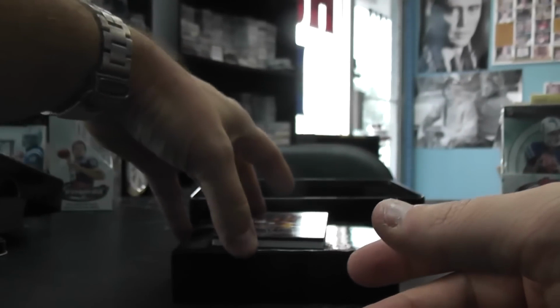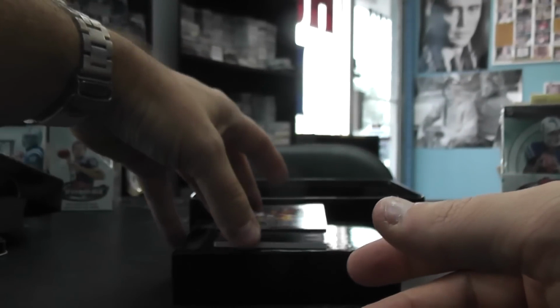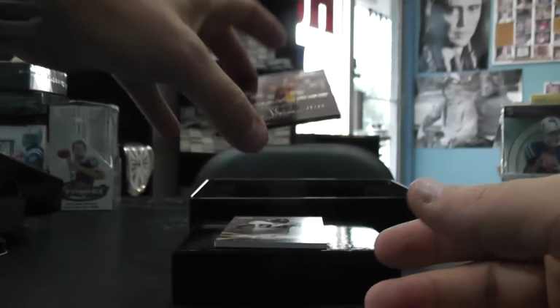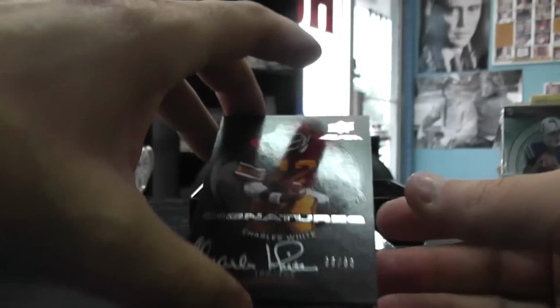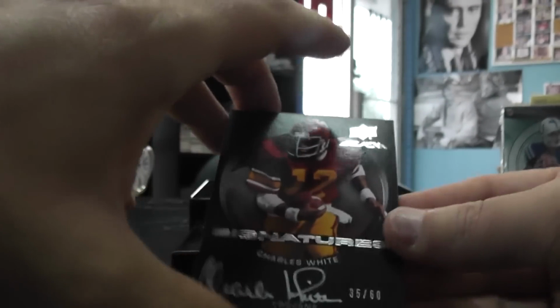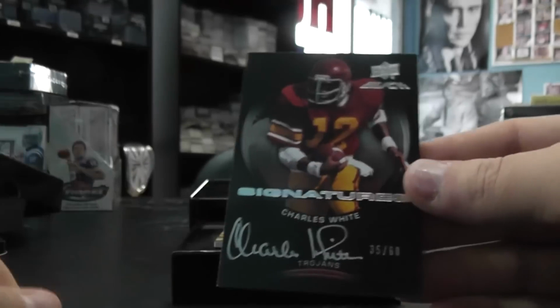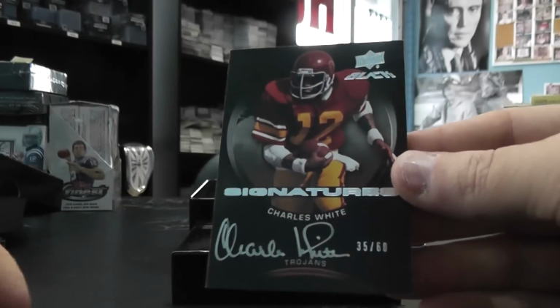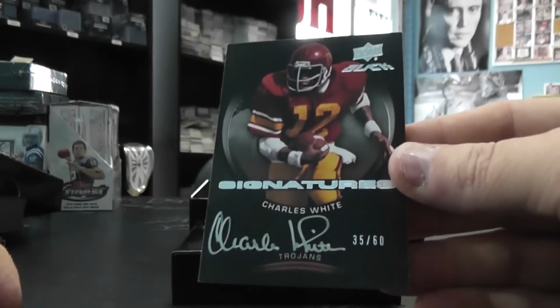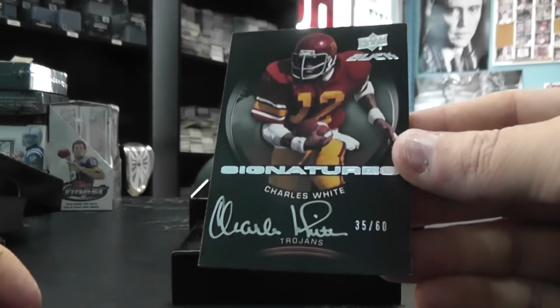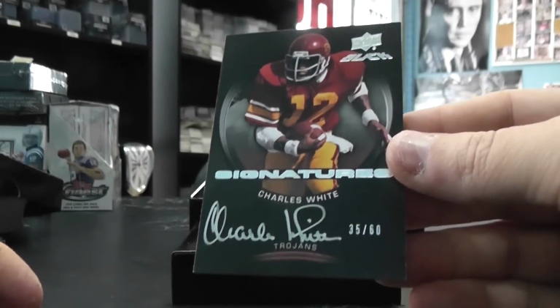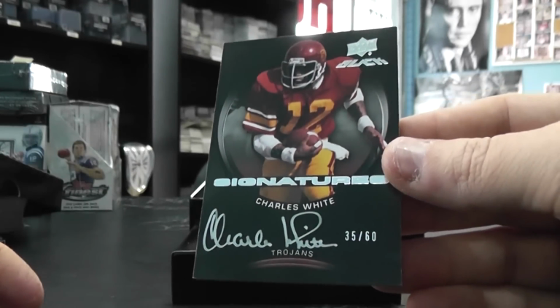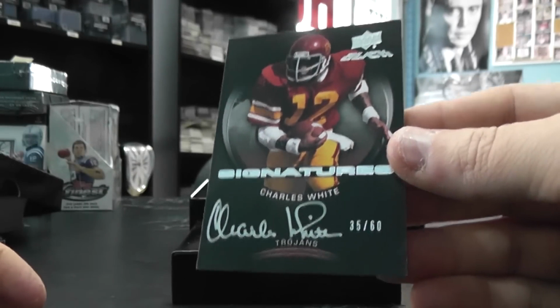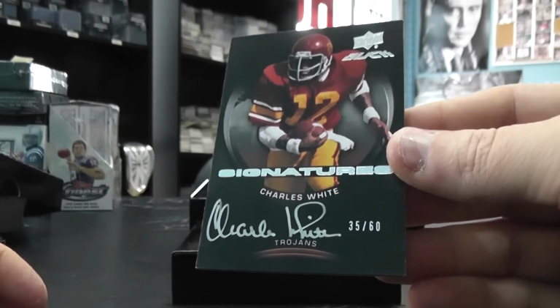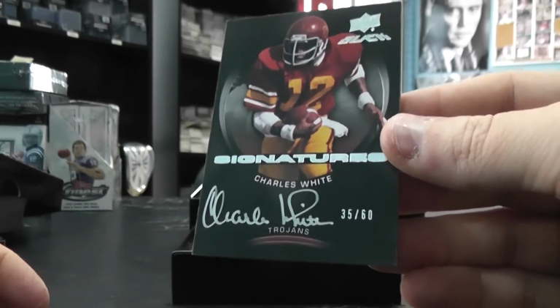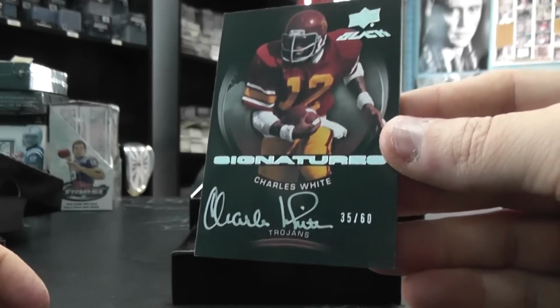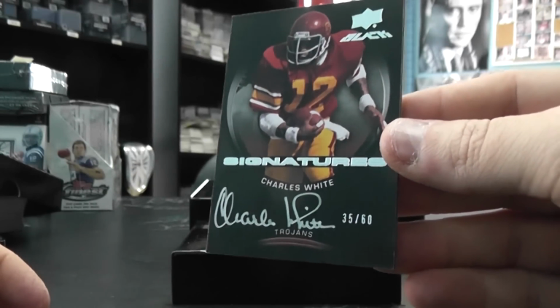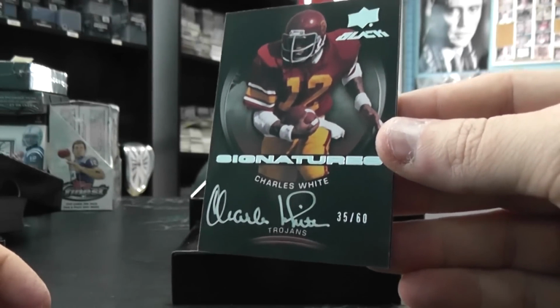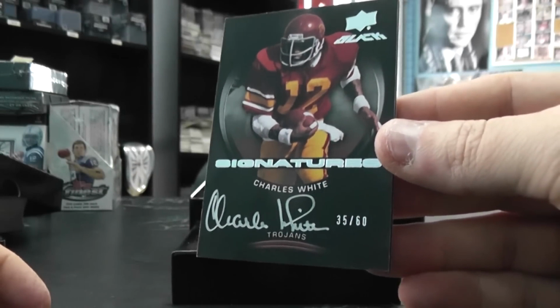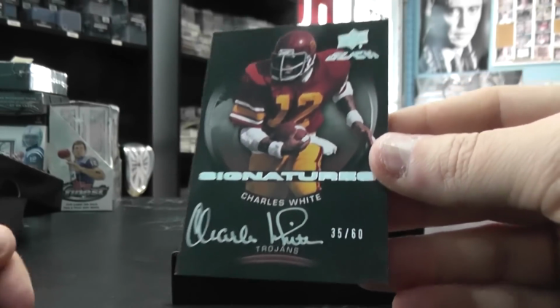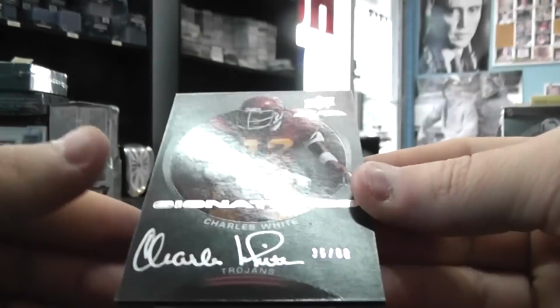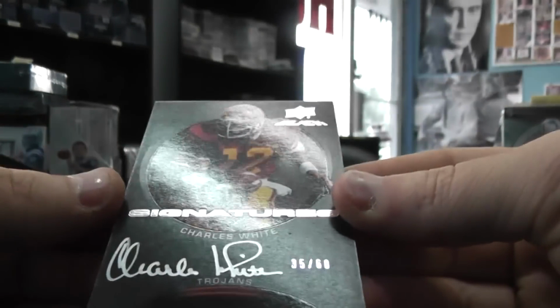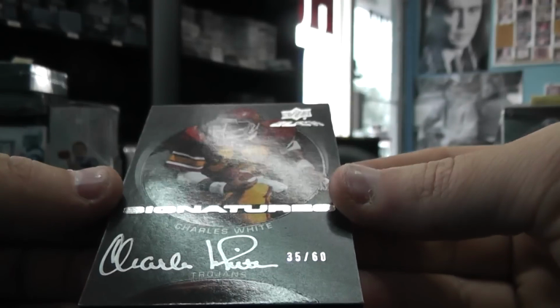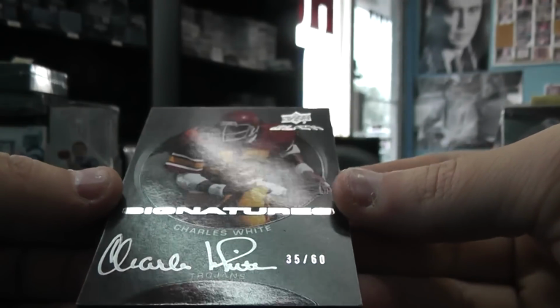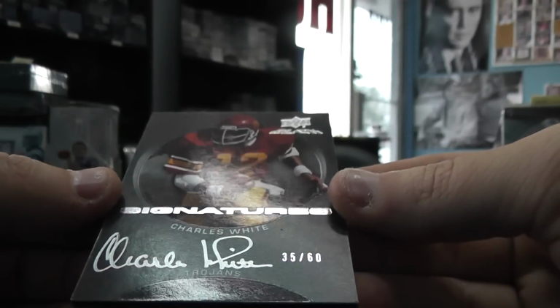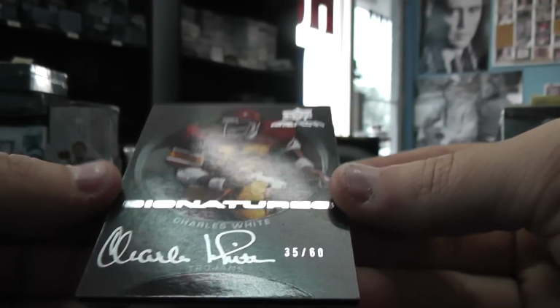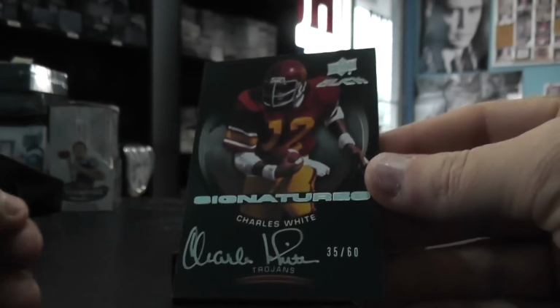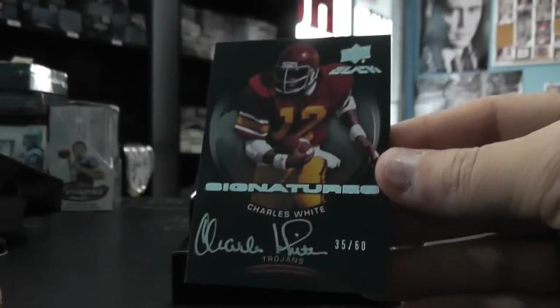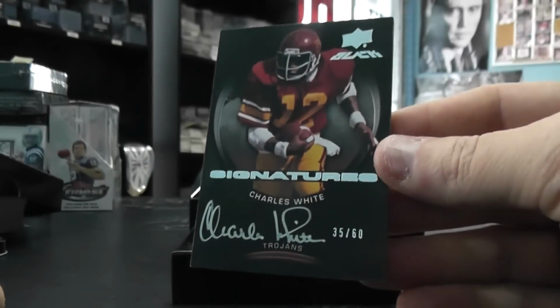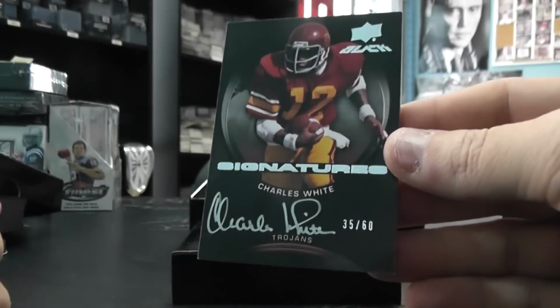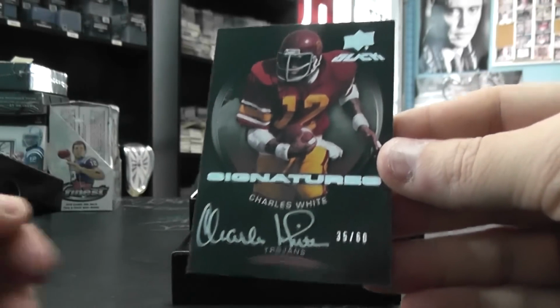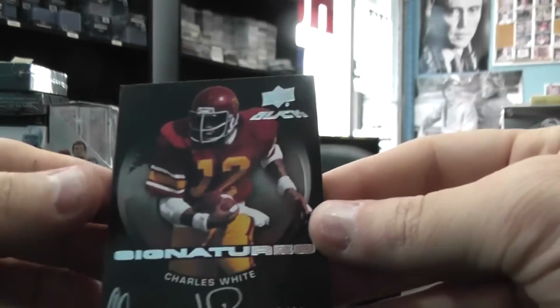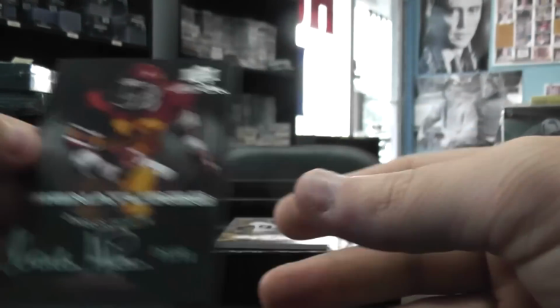Then we have Charles White — you did get him. You're lucky, he's super rare in this product. Number to 60, Charles White autograph.